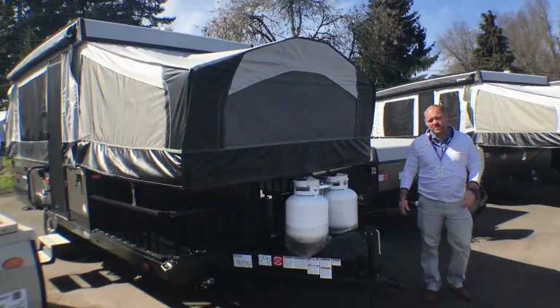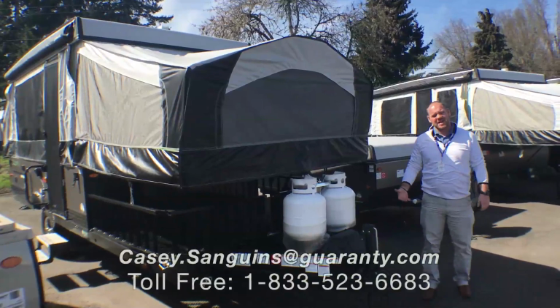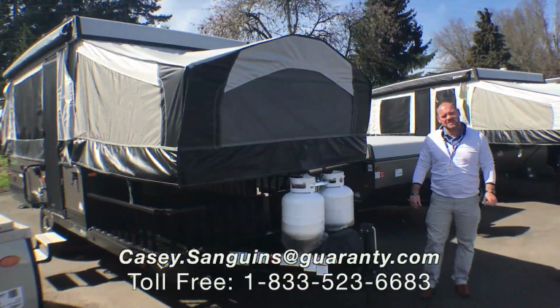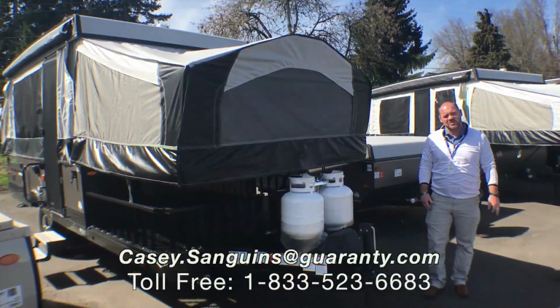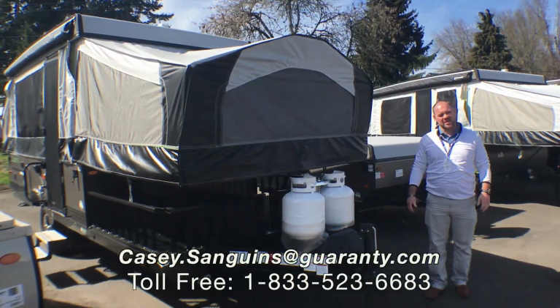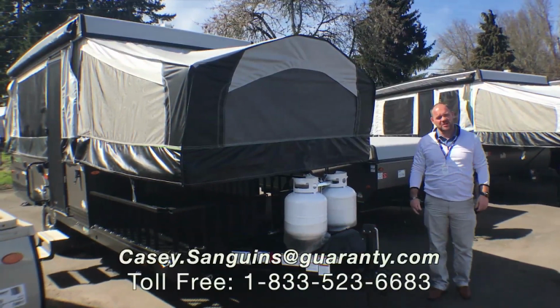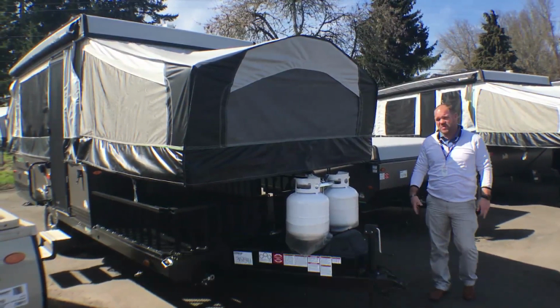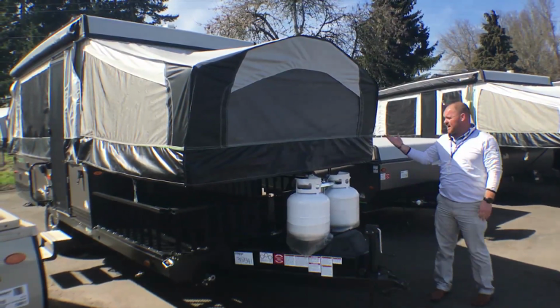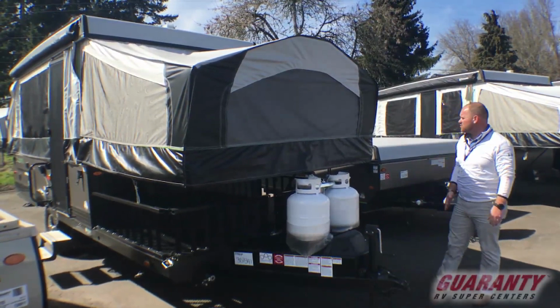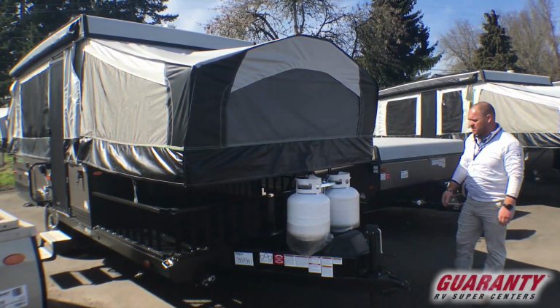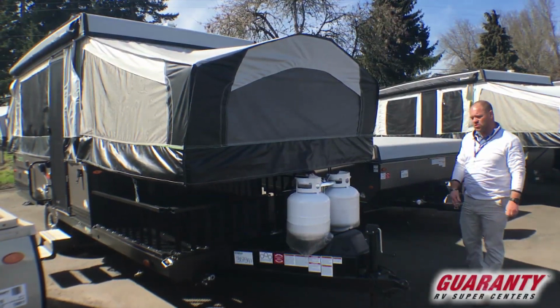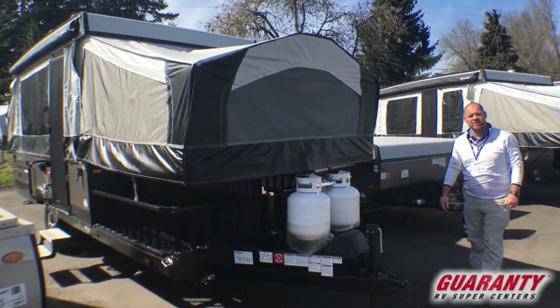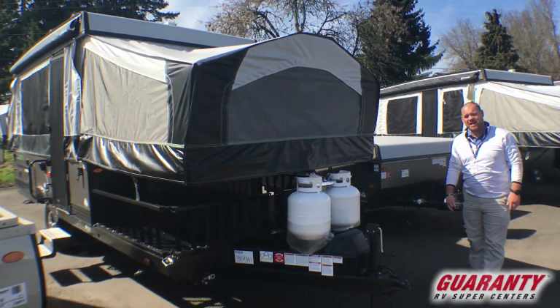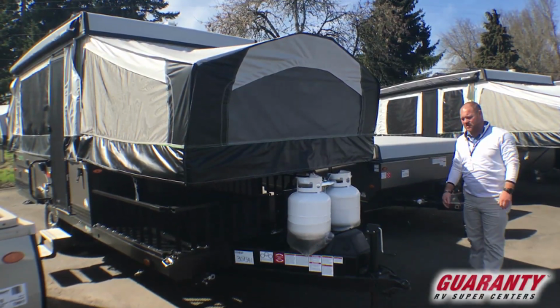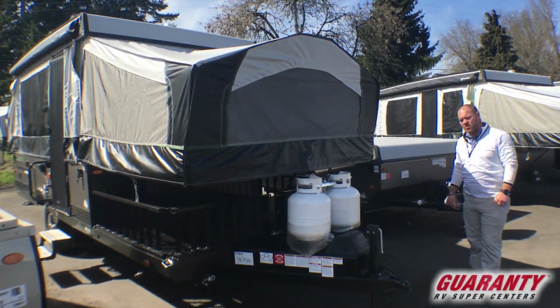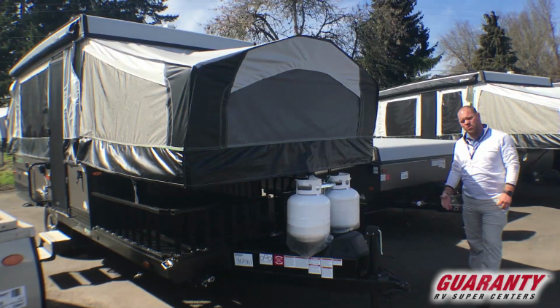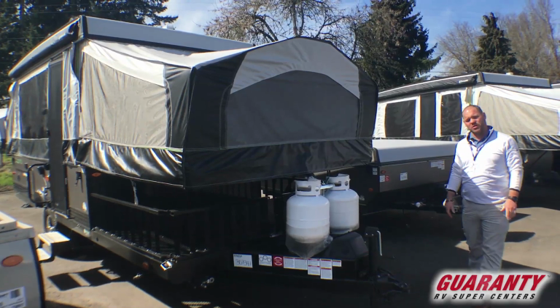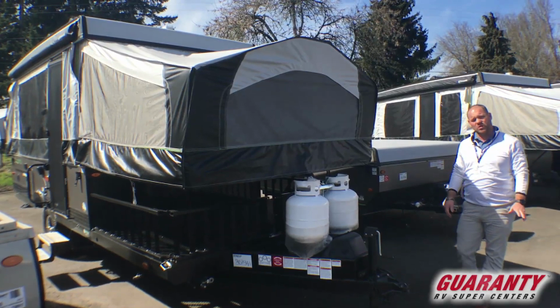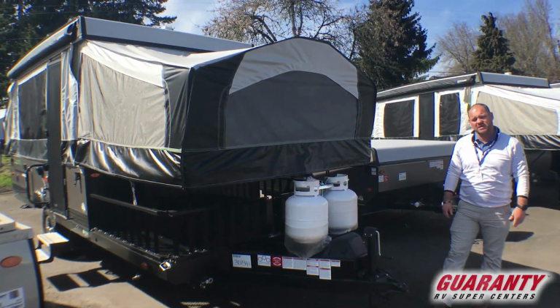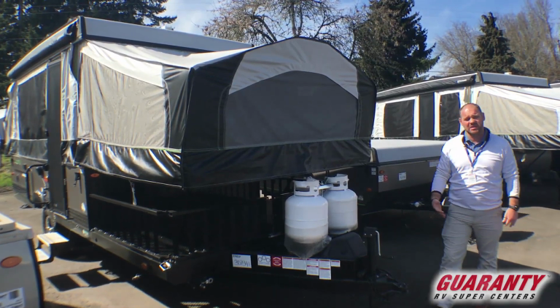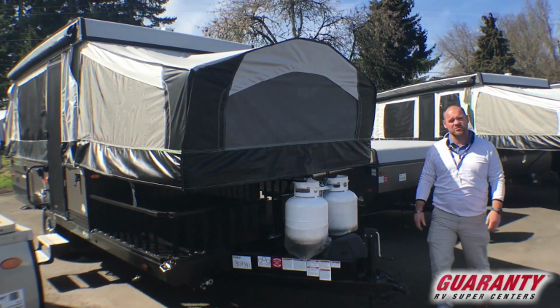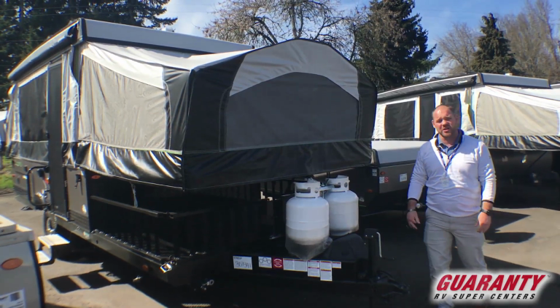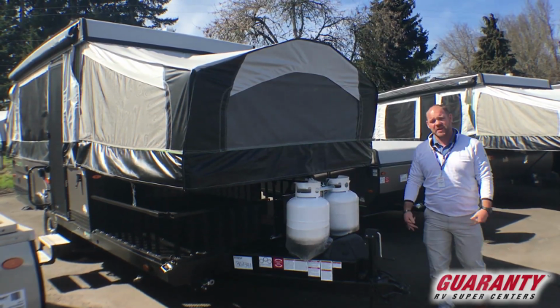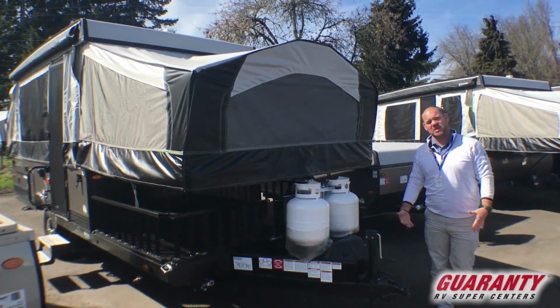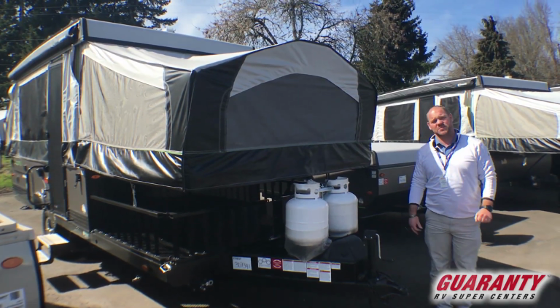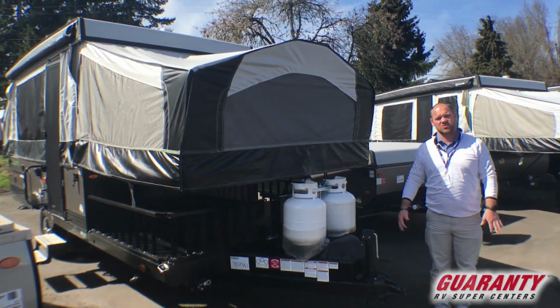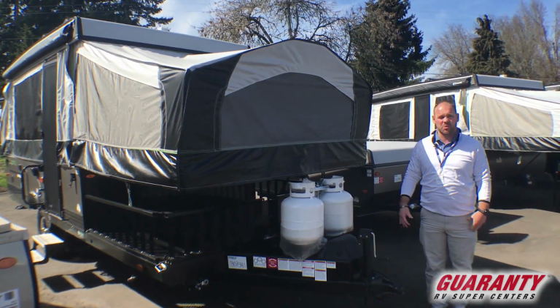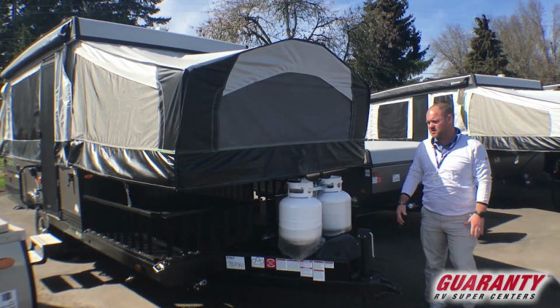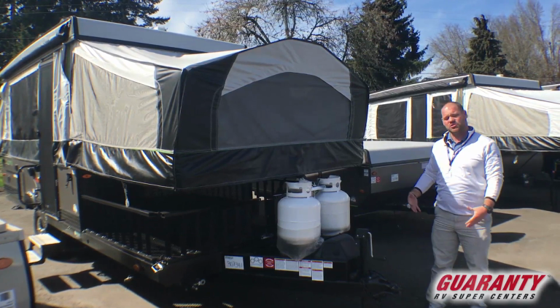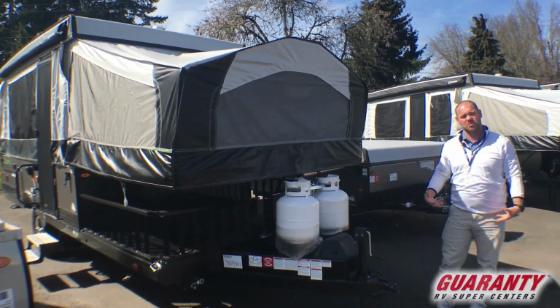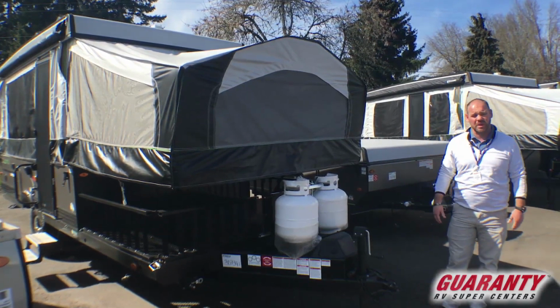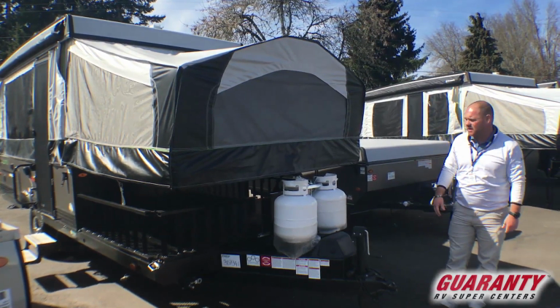Hey guys, Casey Sanguins here at Guaranty RV. Today I want to show you this new 2019 Rockwood 232 ESP tent trailer. The ESP stands for the Extreme Sports Package.